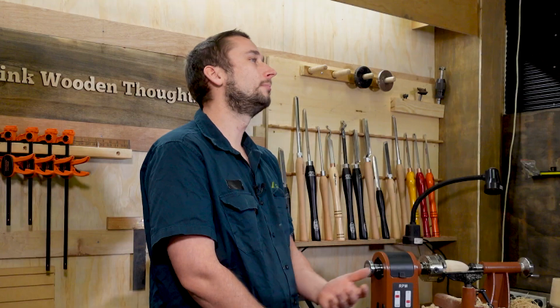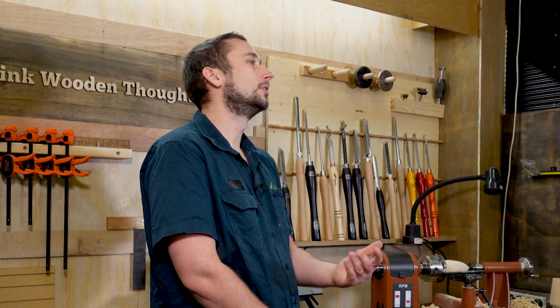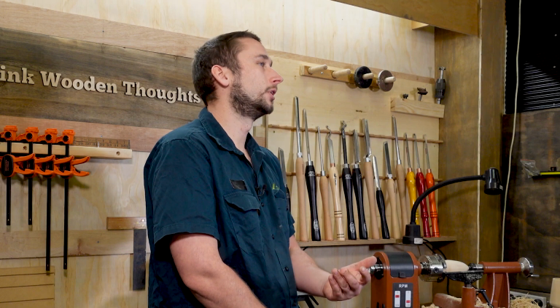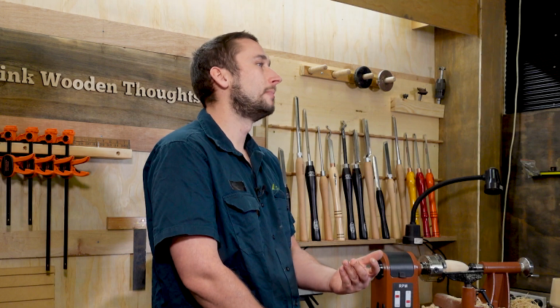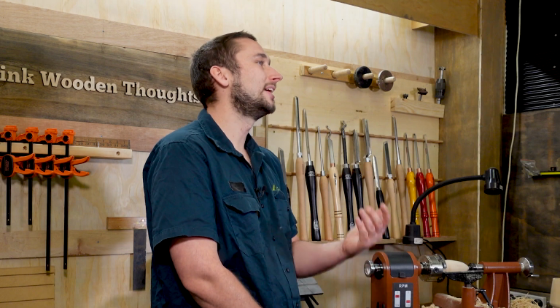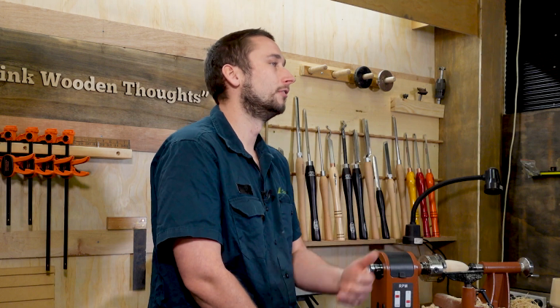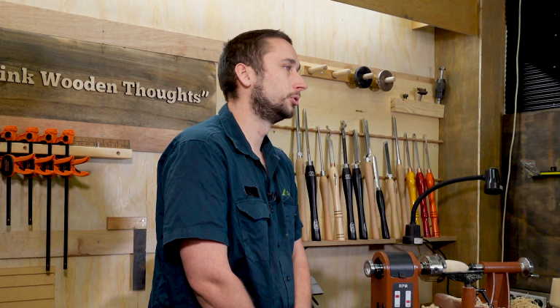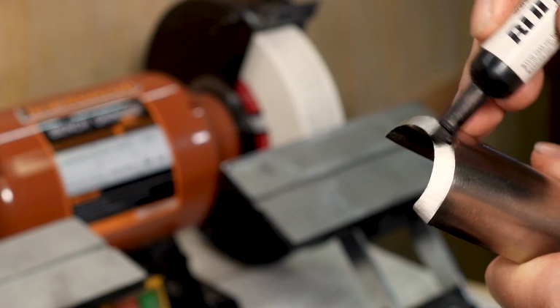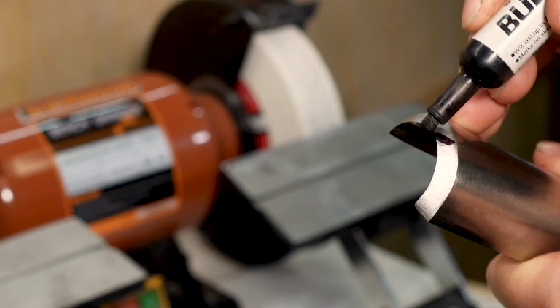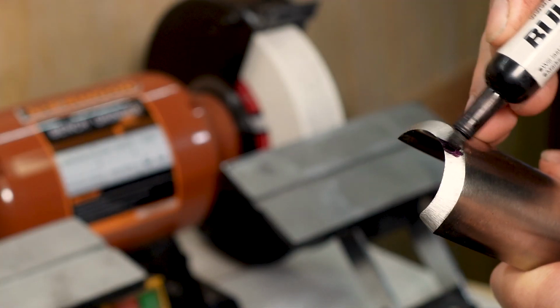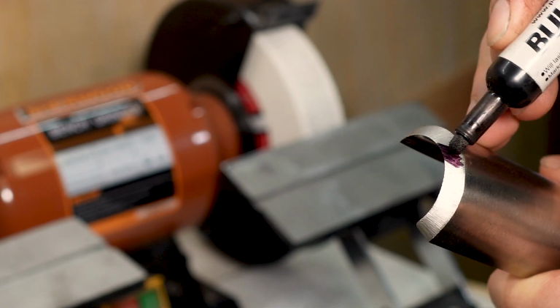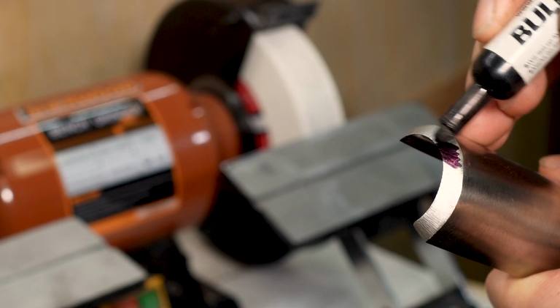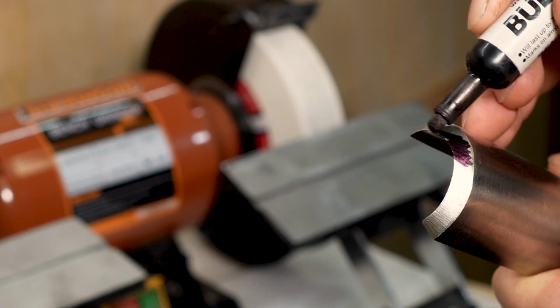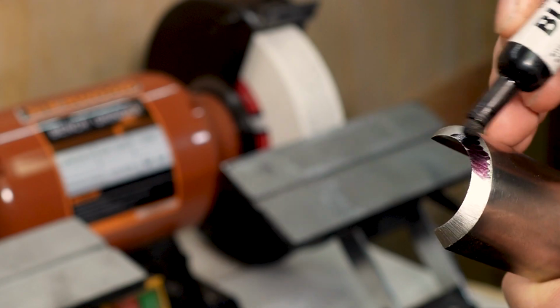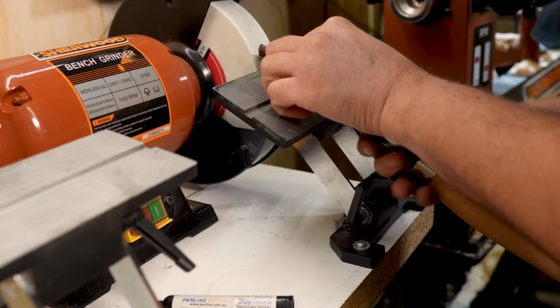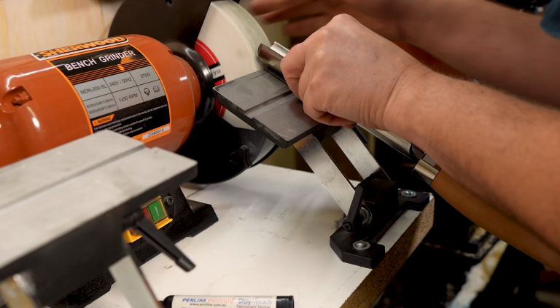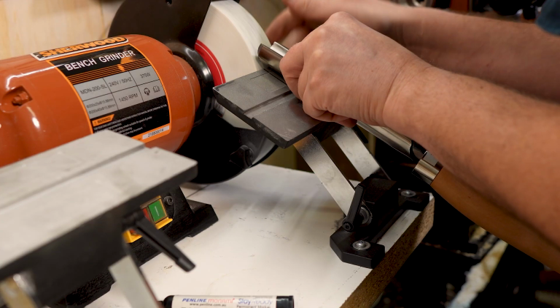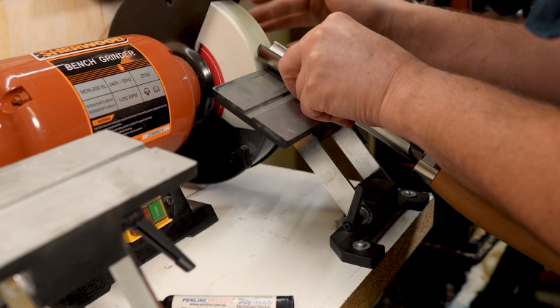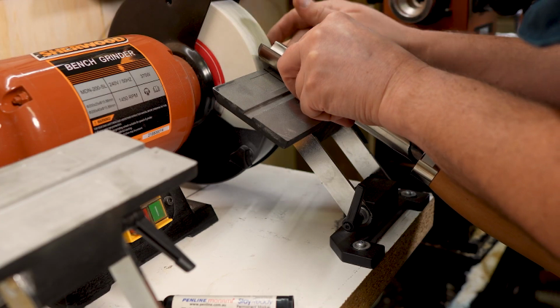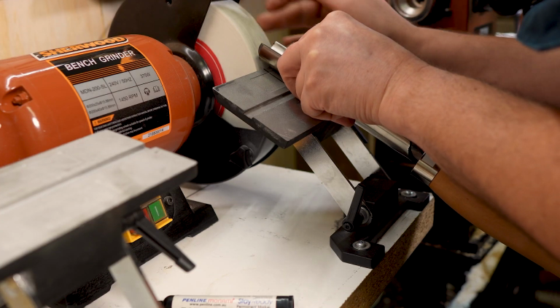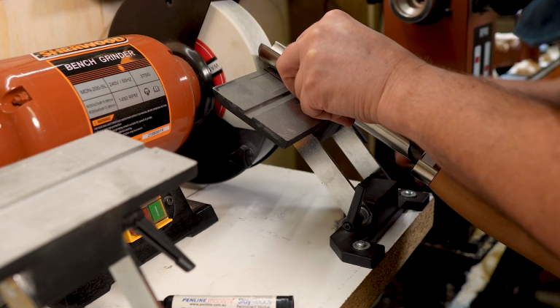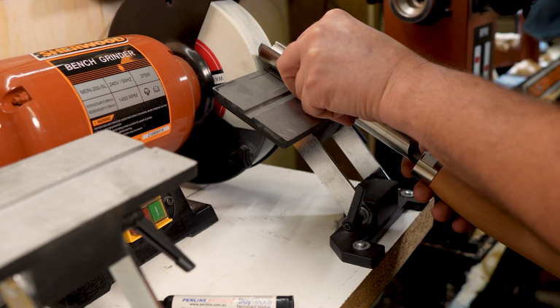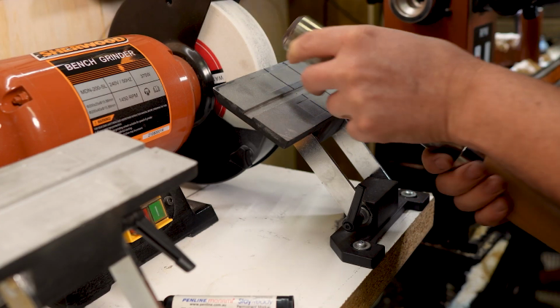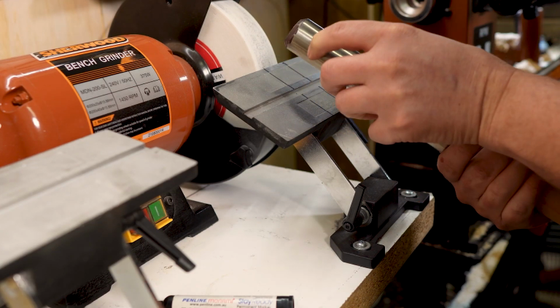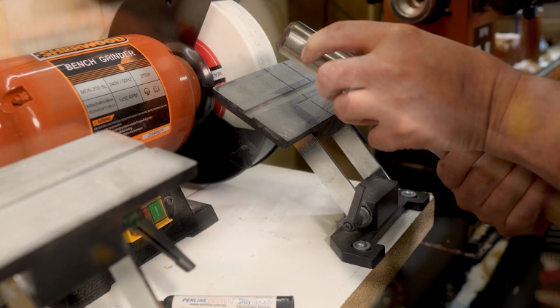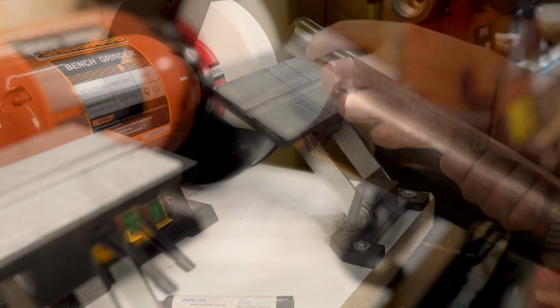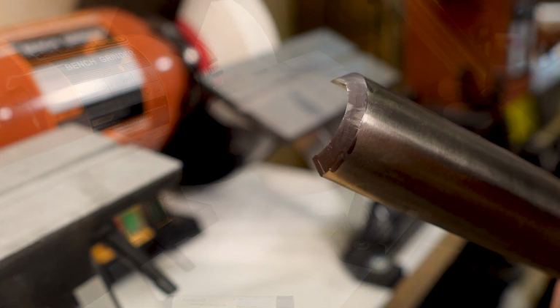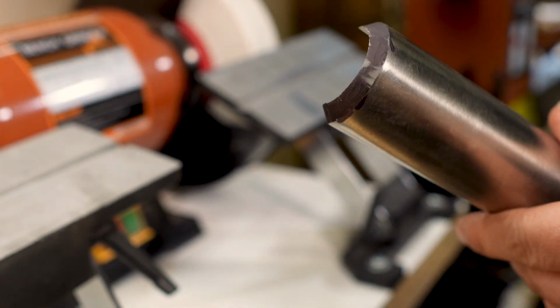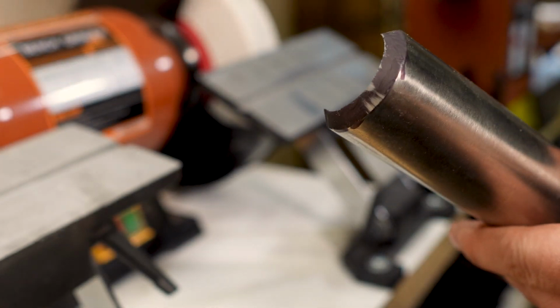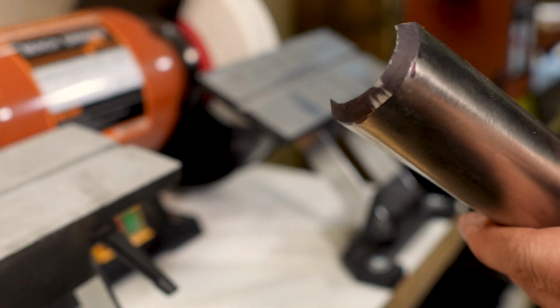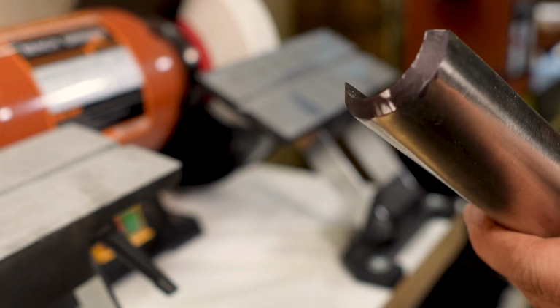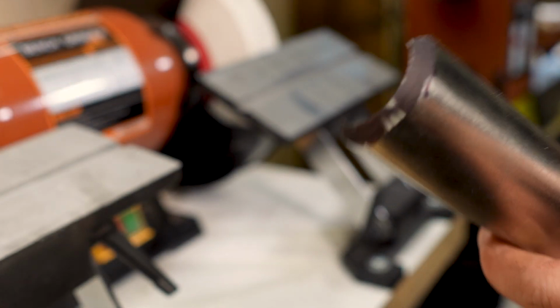Begin by setting your tool rest to match the angle of your tool. I use some sharpie on the bevel and just gently rotate the stone by hand to see how the contact area is looking. Once your contact patch is even along the length of the bevel you can lock the tool rest in place.